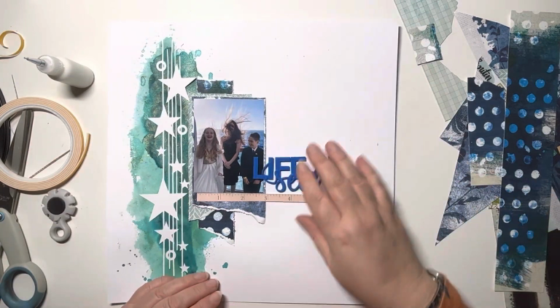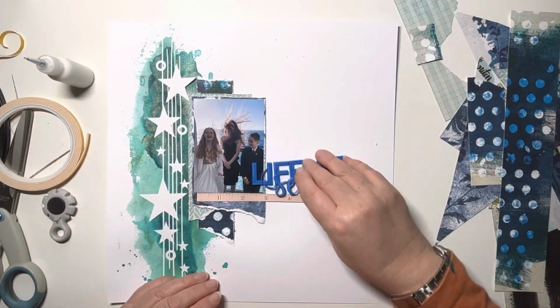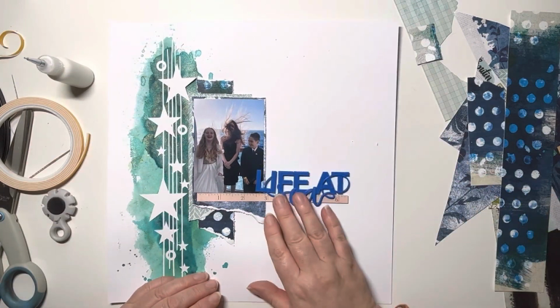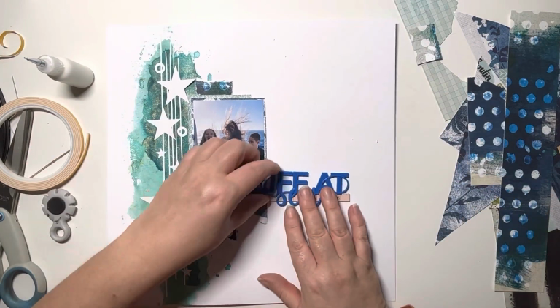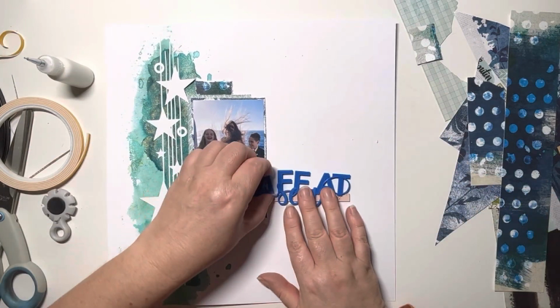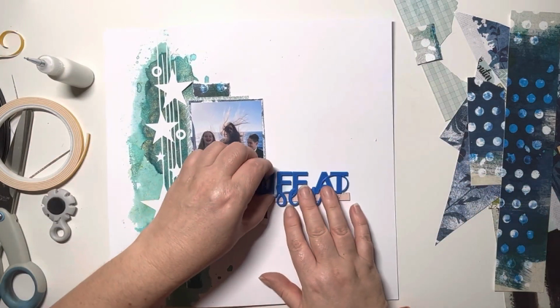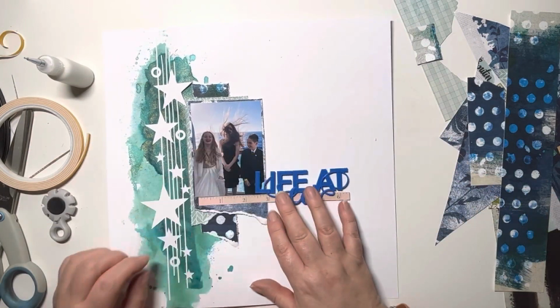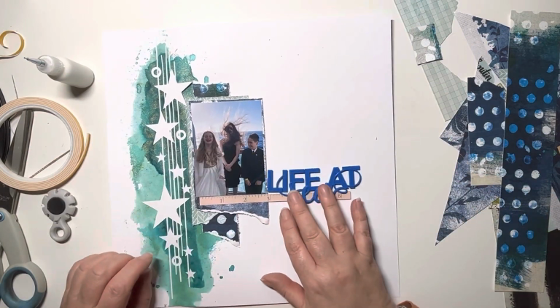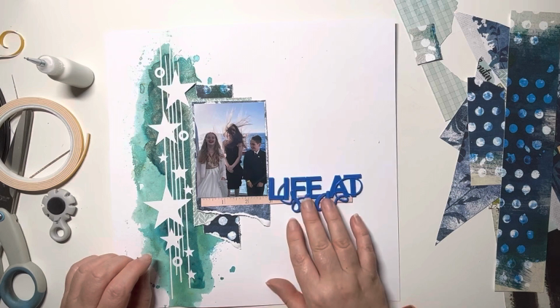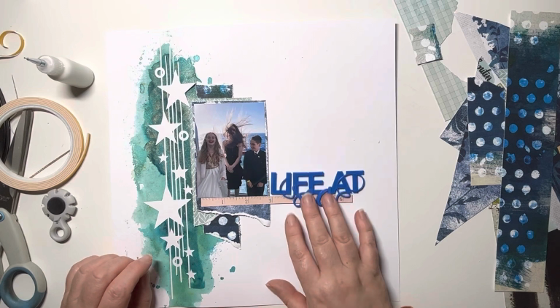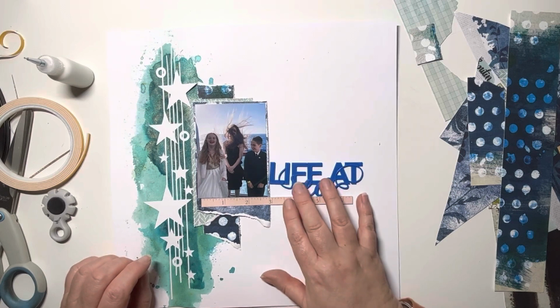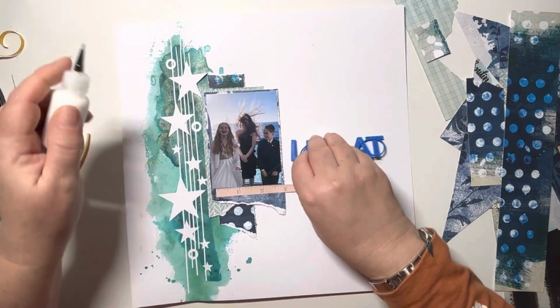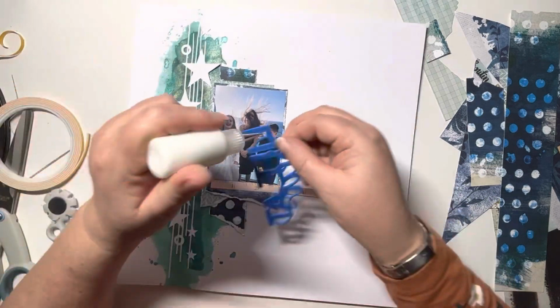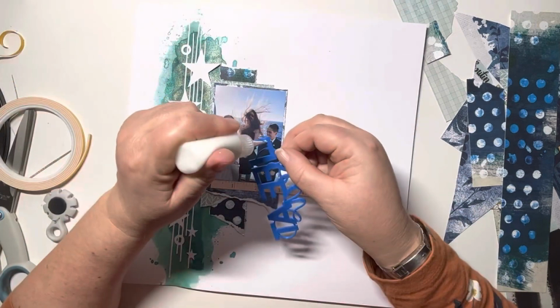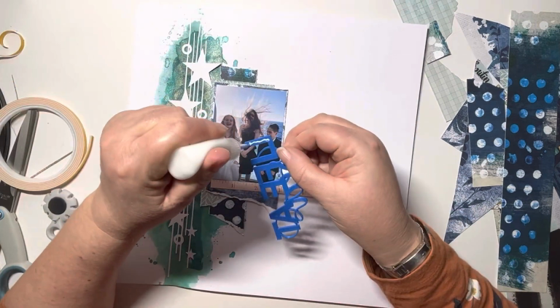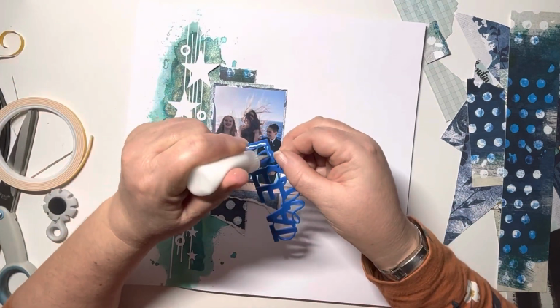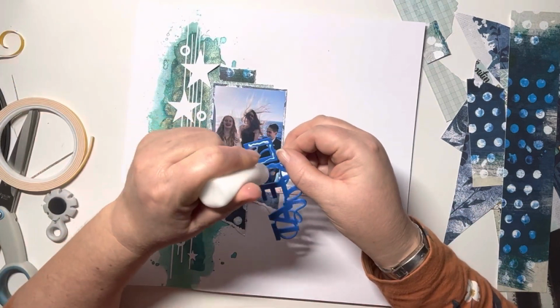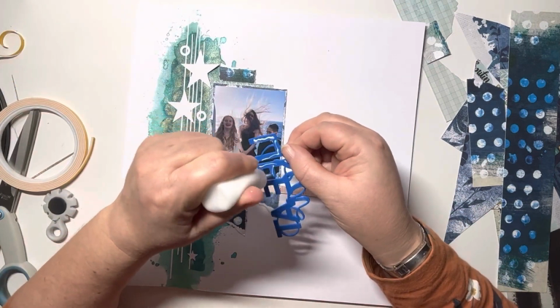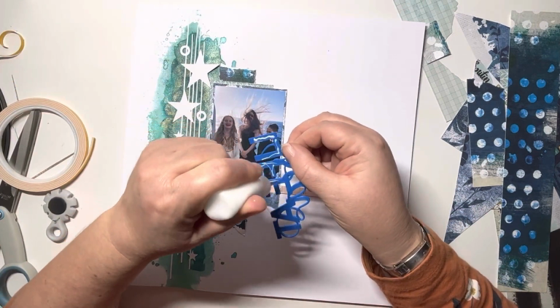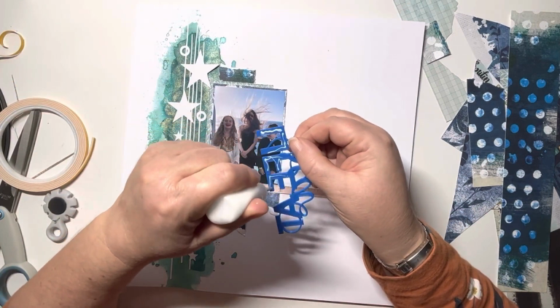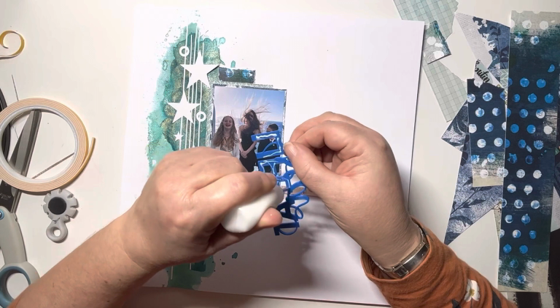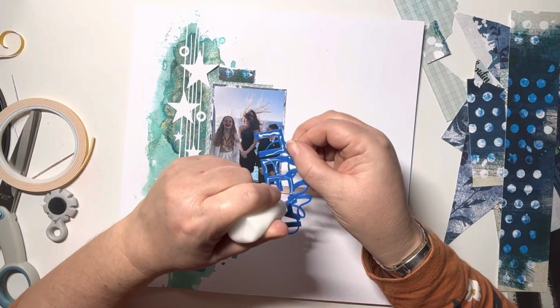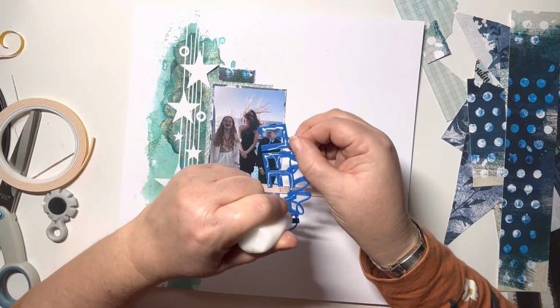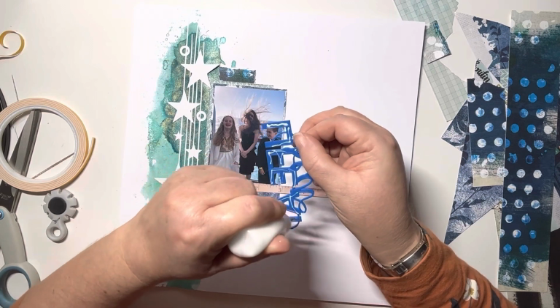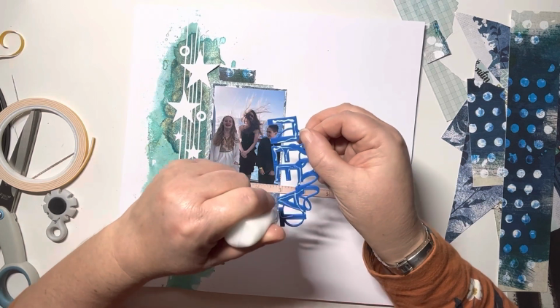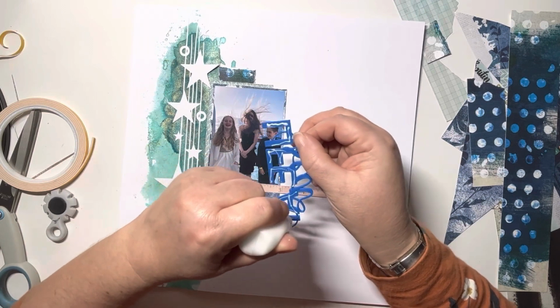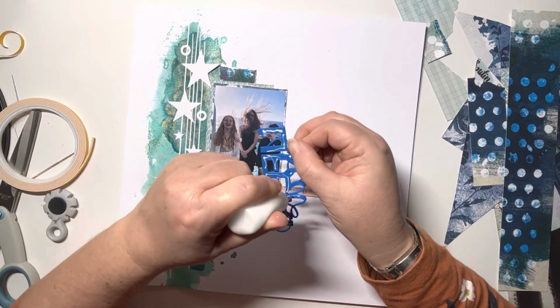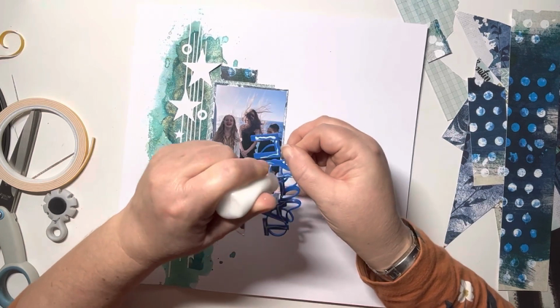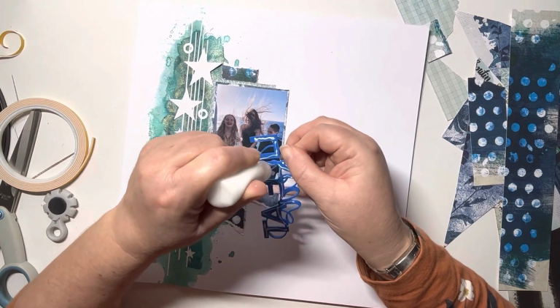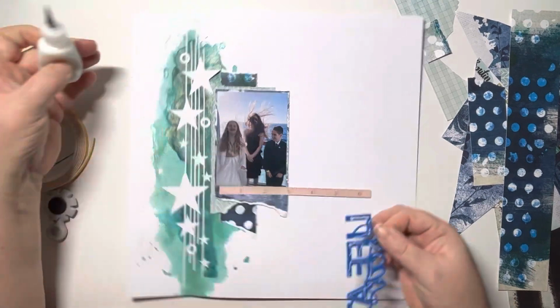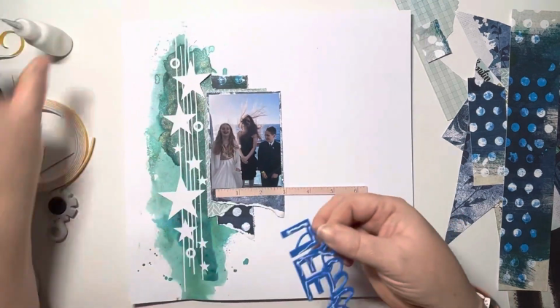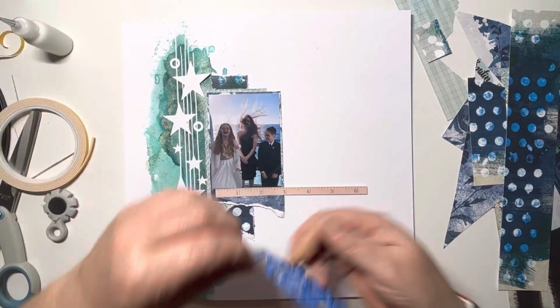I'm using one of the JD 3D print acrylic titles — 'Life at Sea' — because obviously that's perfect for this photo. Just using my wet glue to get that stuck down.